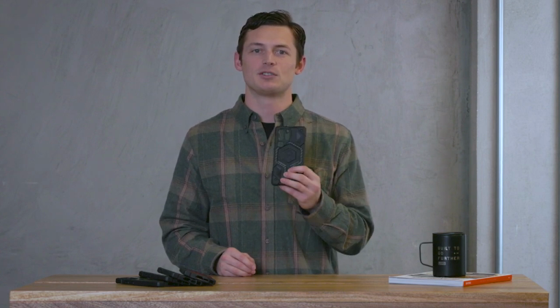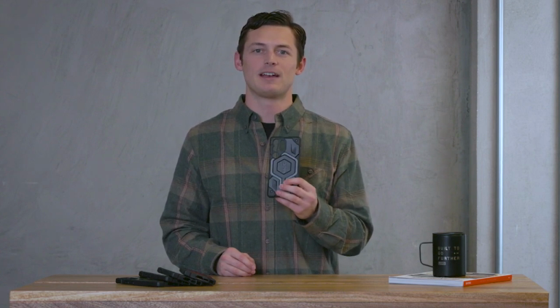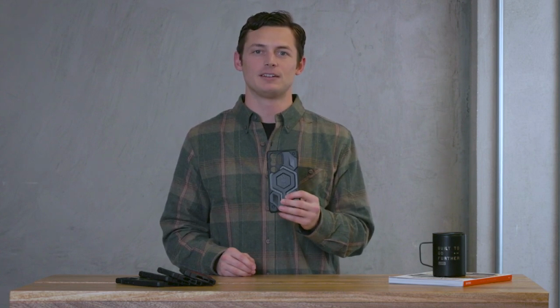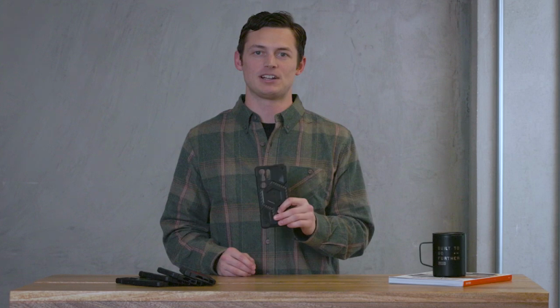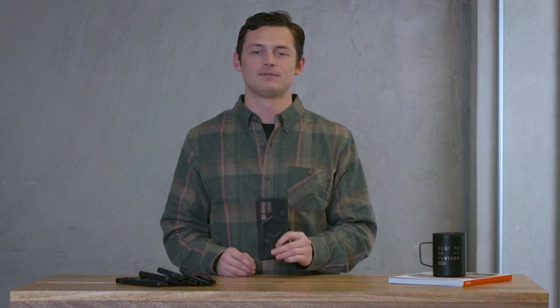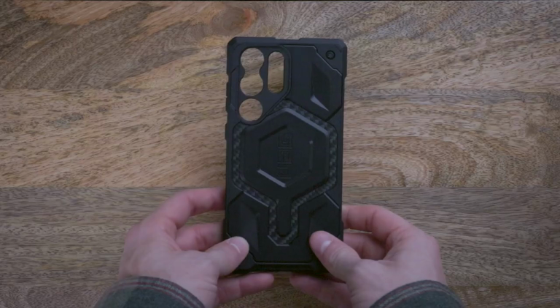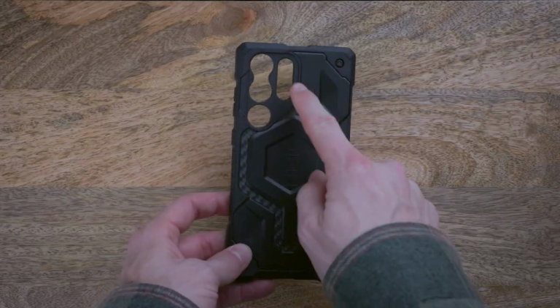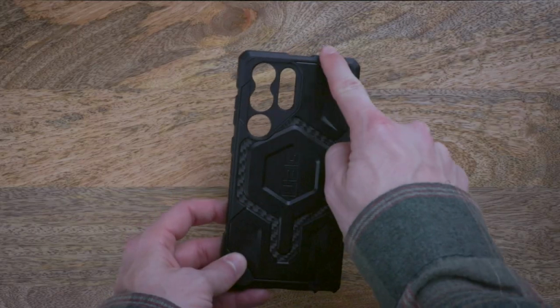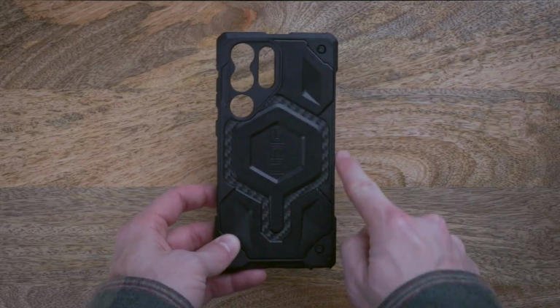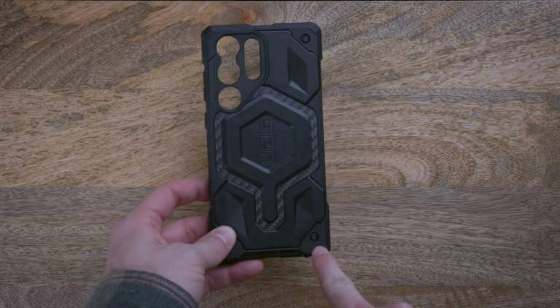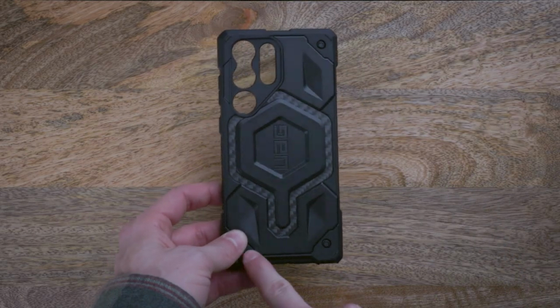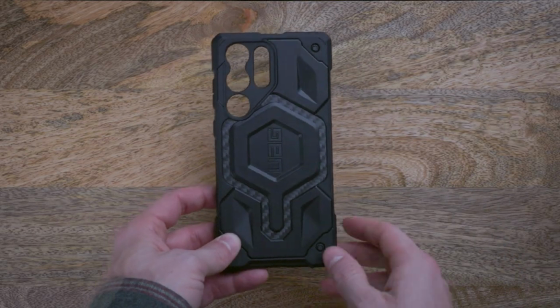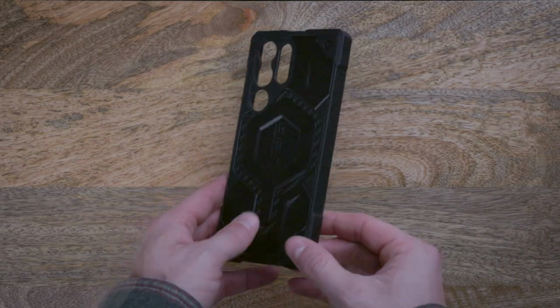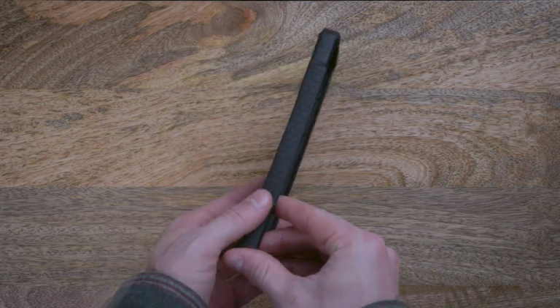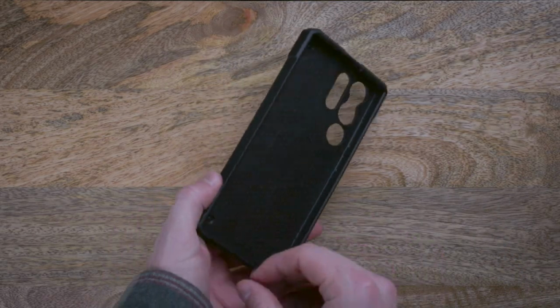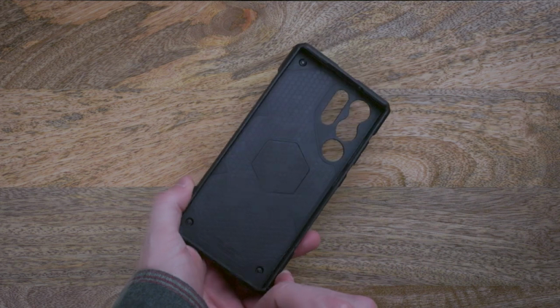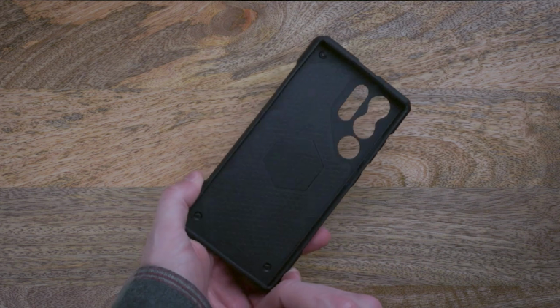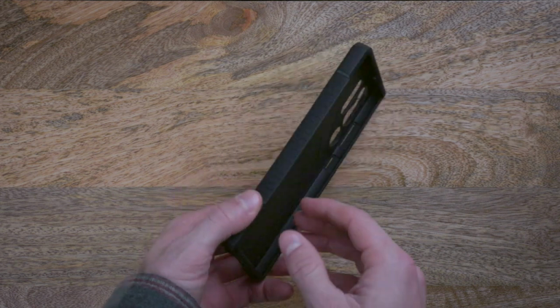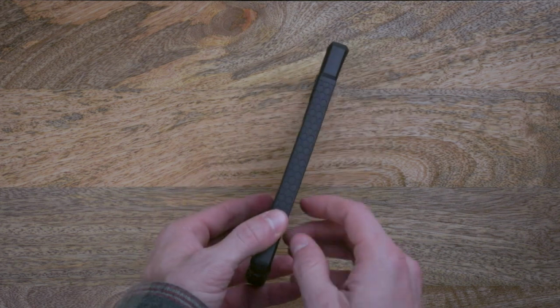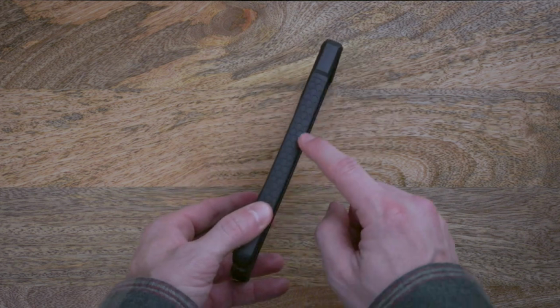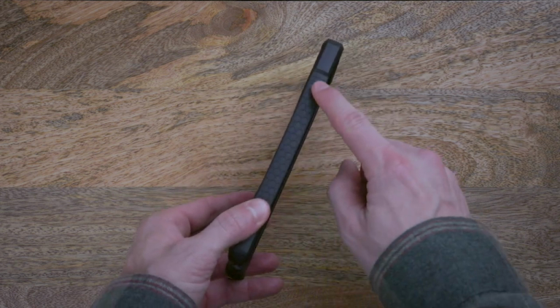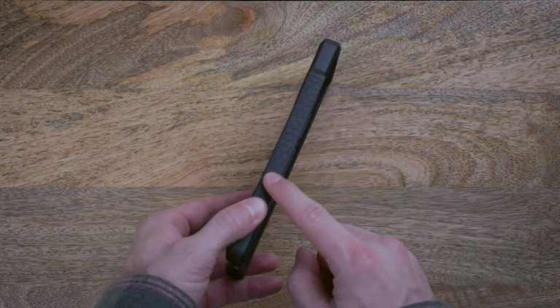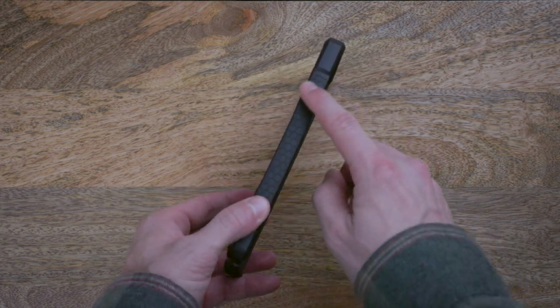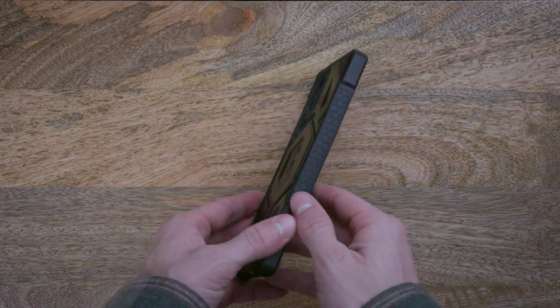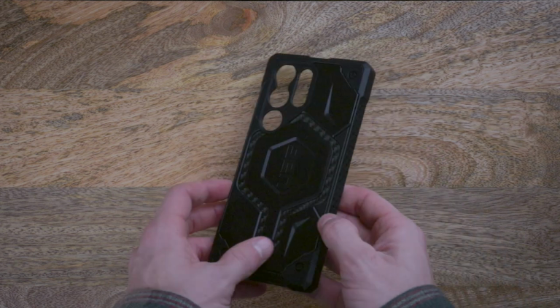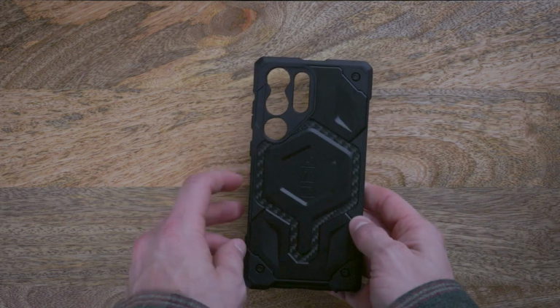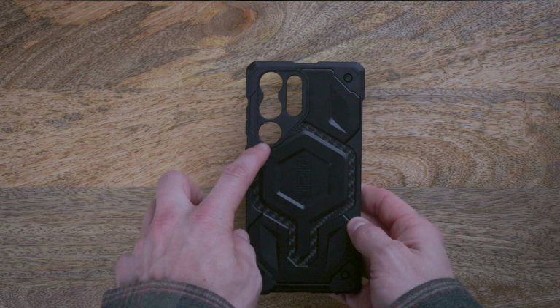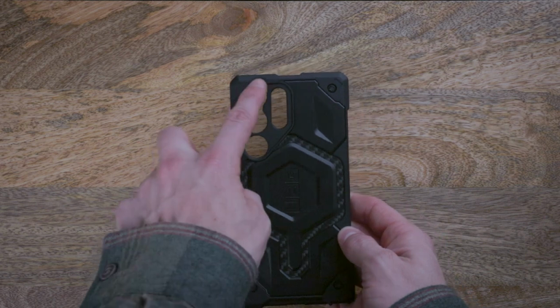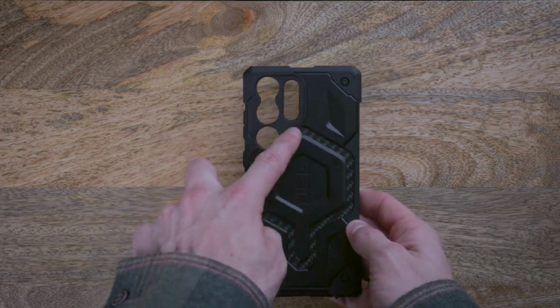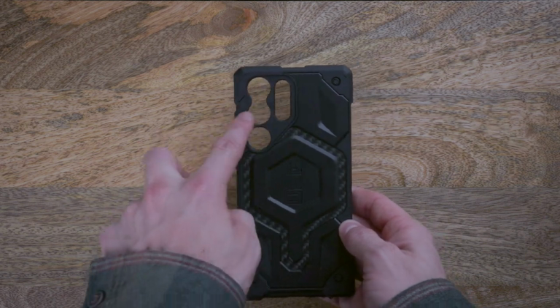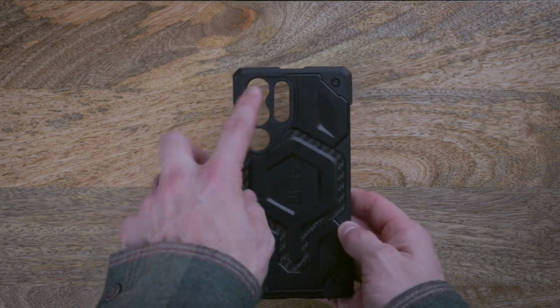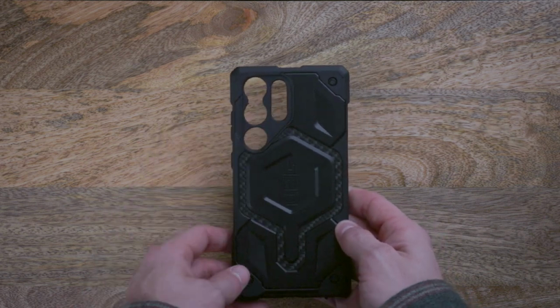With 25 feet of drop protection, Monarch features our signature ultra-light impact frame, feather-like composite construction with five layers of protection. Traction grip surrounds the perimeter for easy handling and screen protection, while the raised camera bezel protects your lenses.